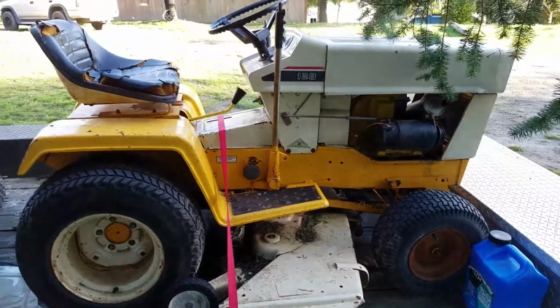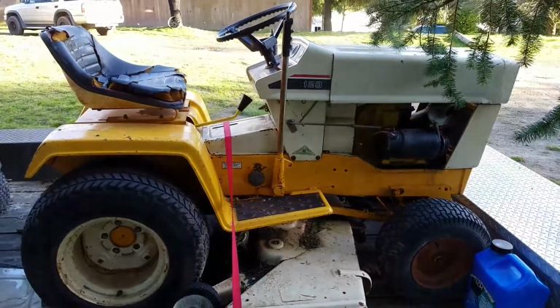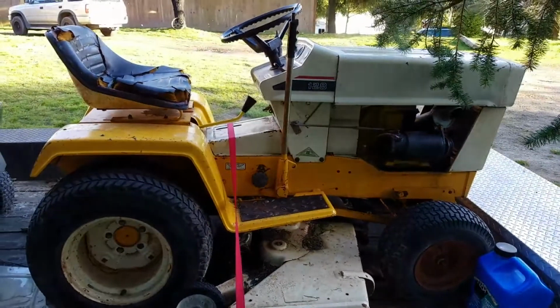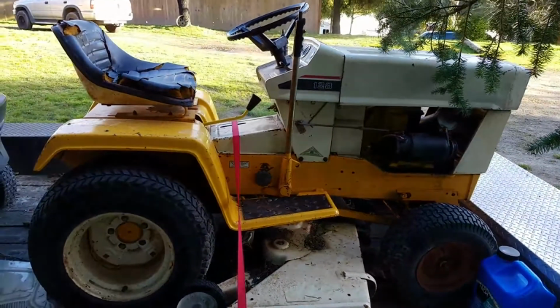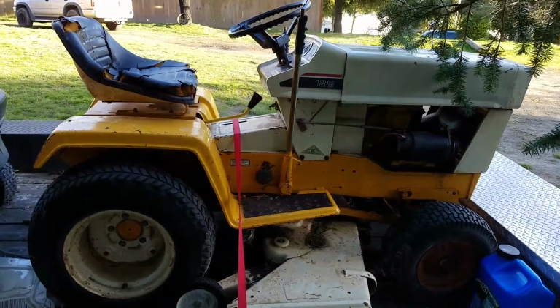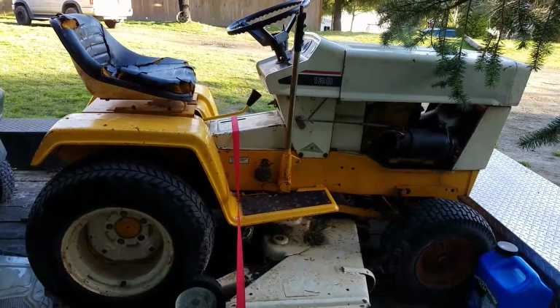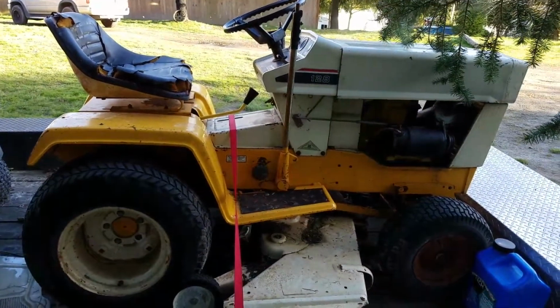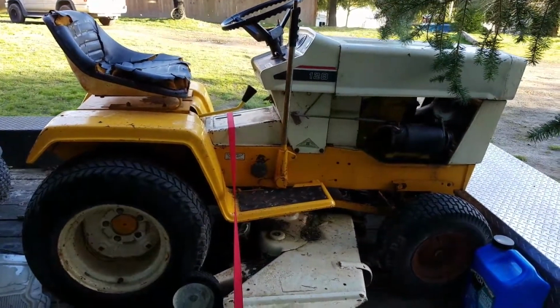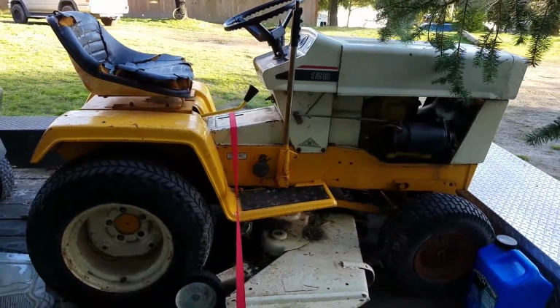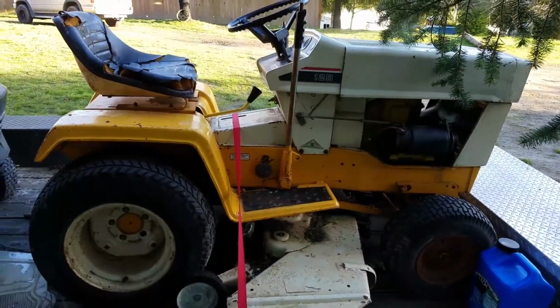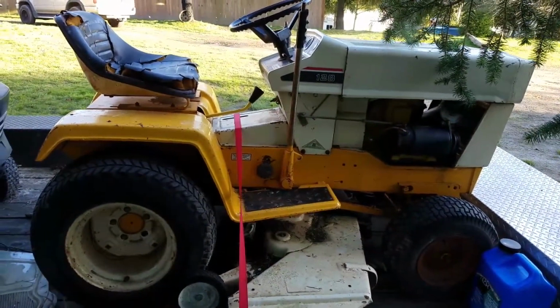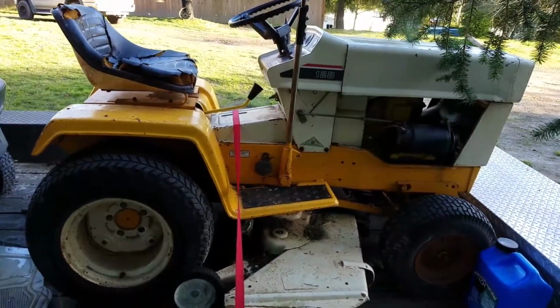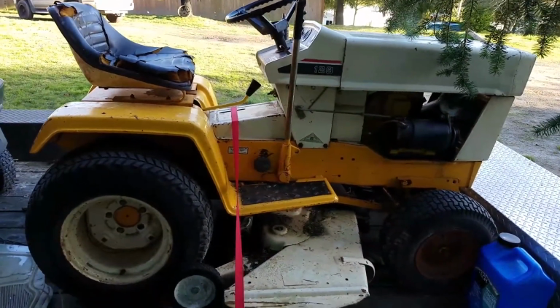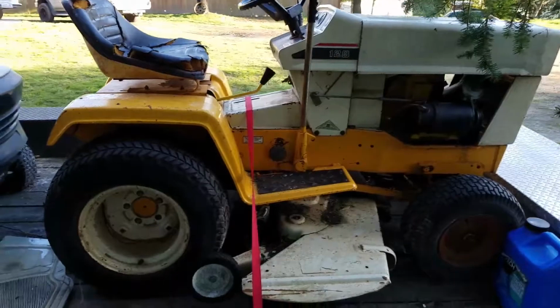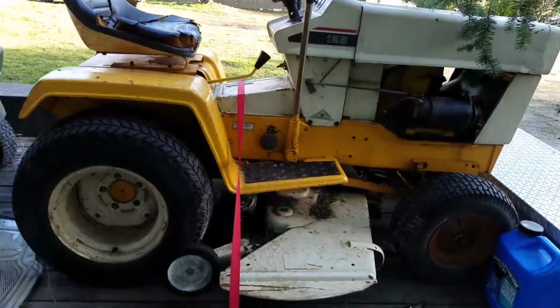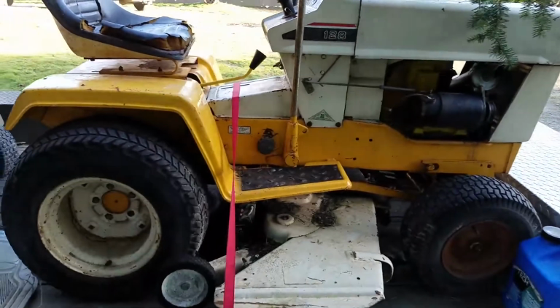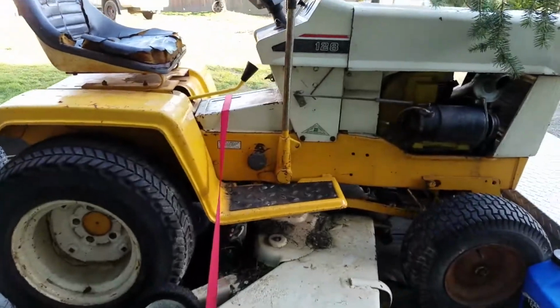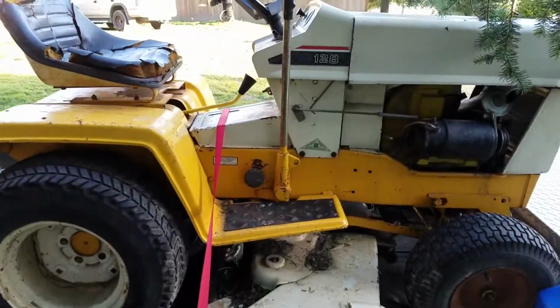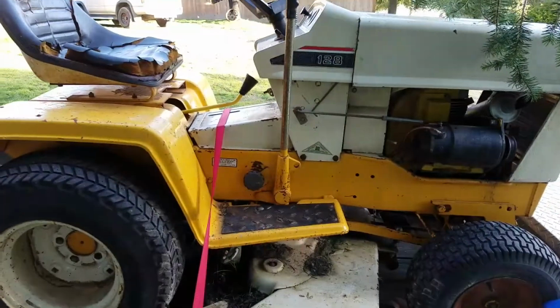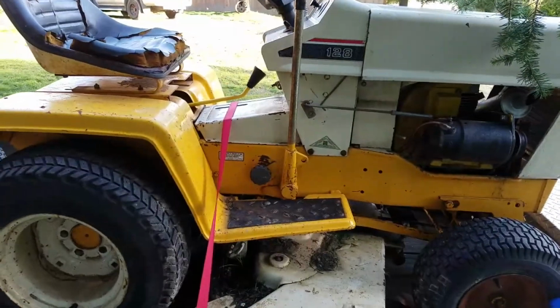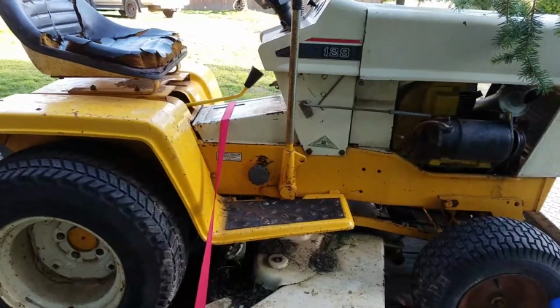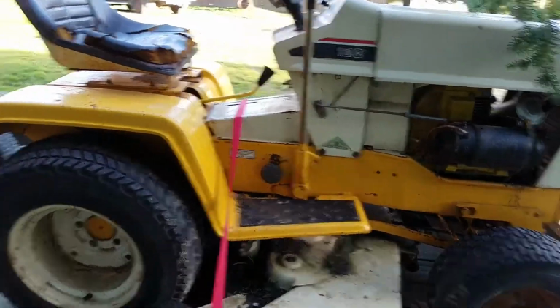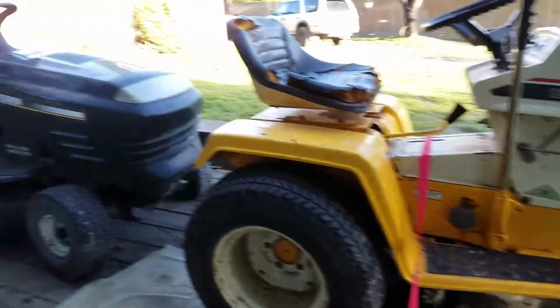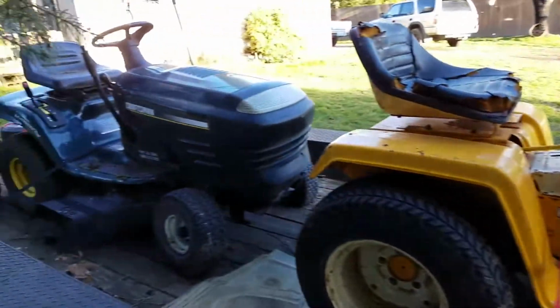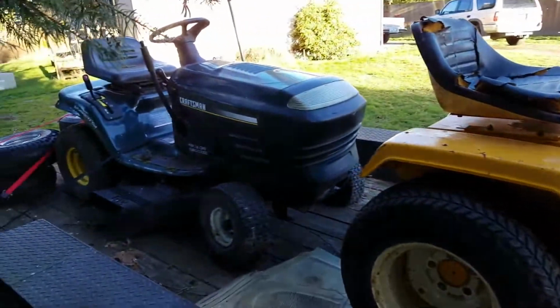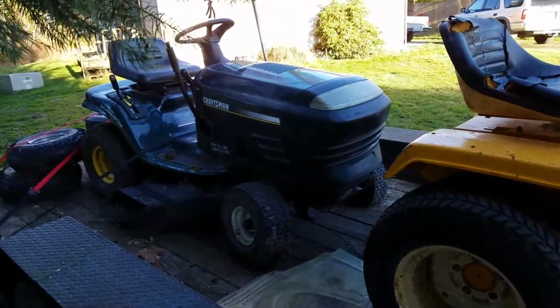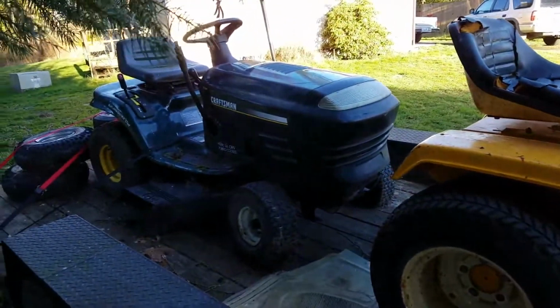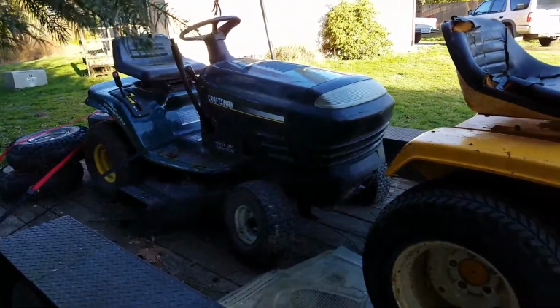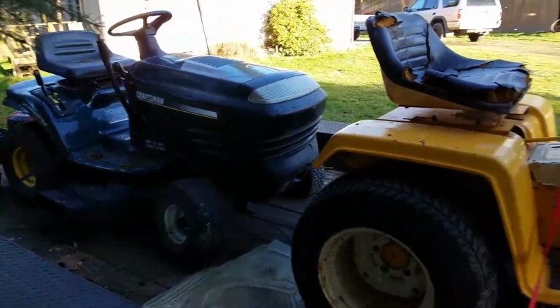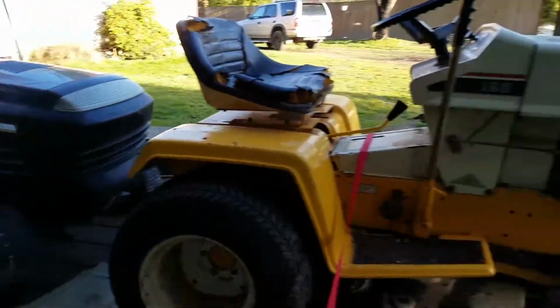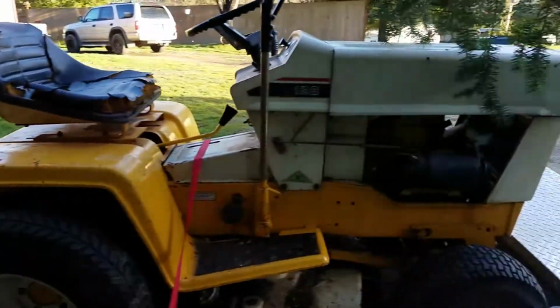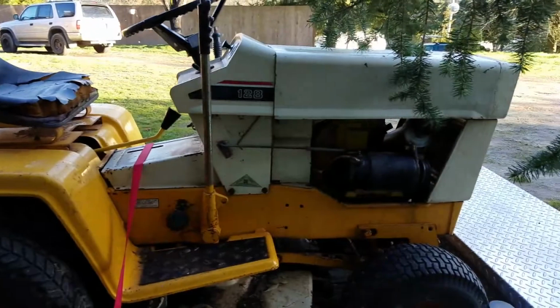This is how you build a lawnmower, man. Just beefy metal on this thing. This thing weighs probably as much as two of these Craftsmans.